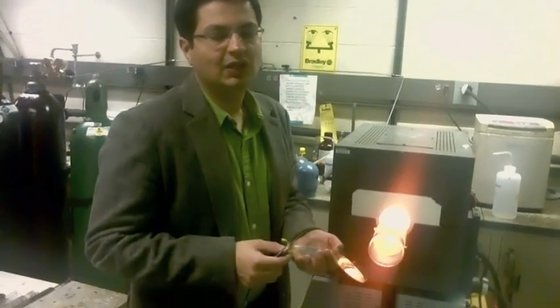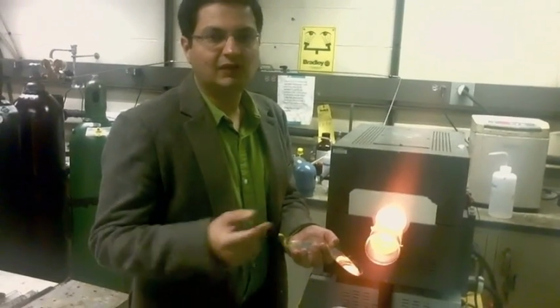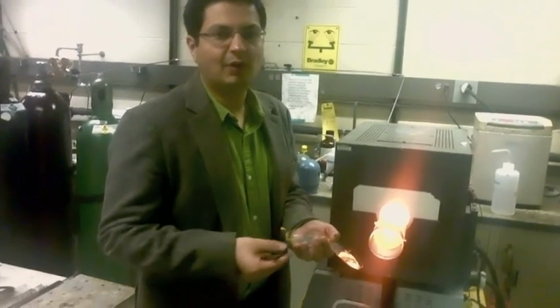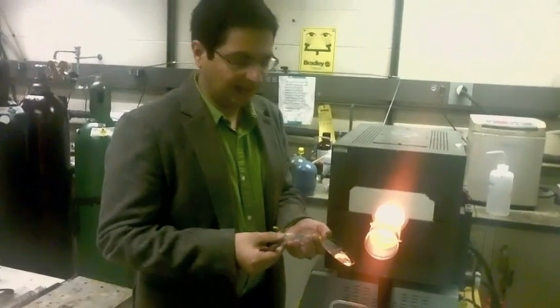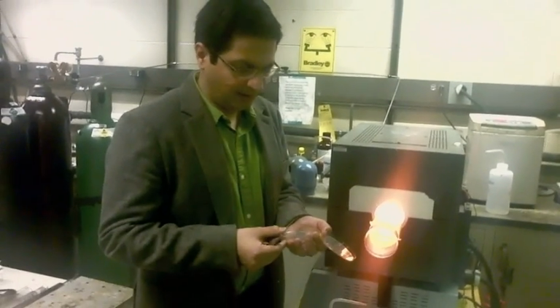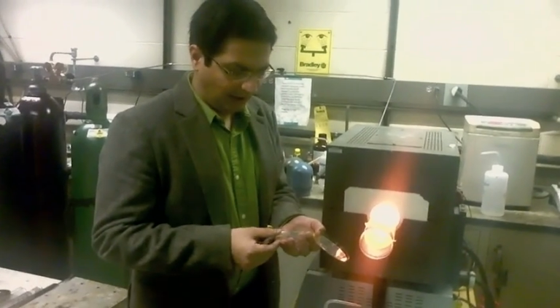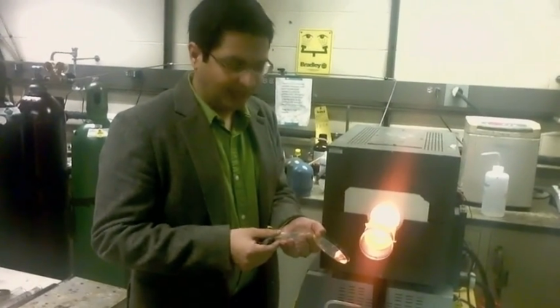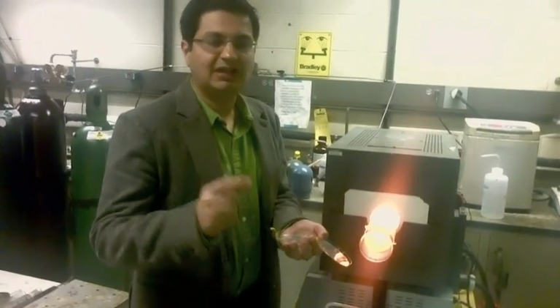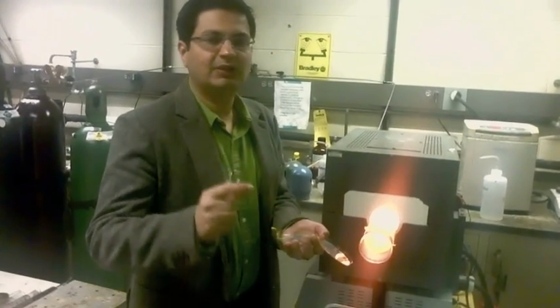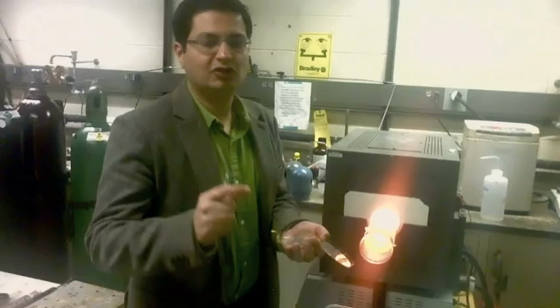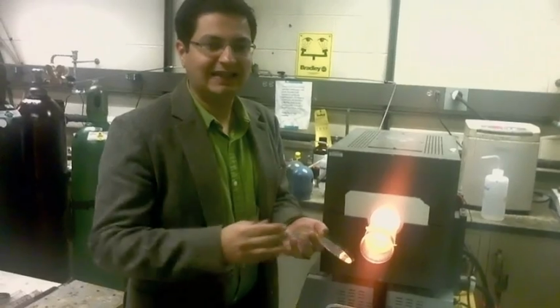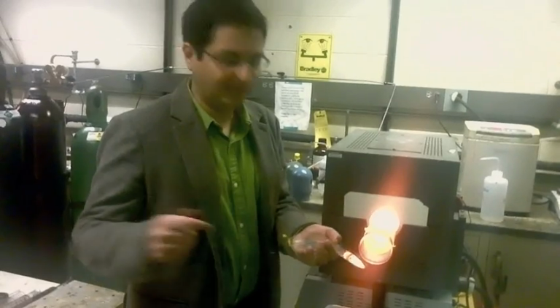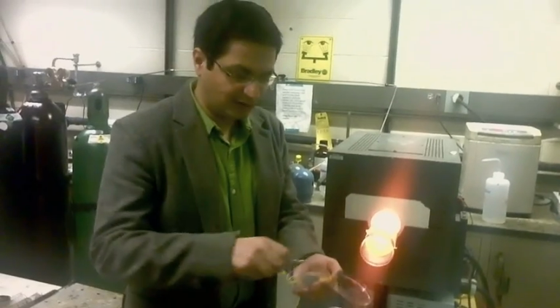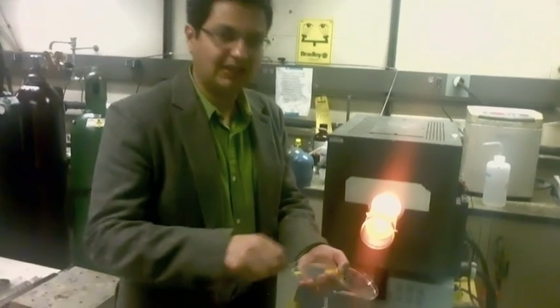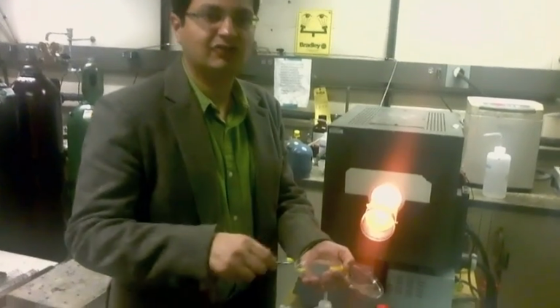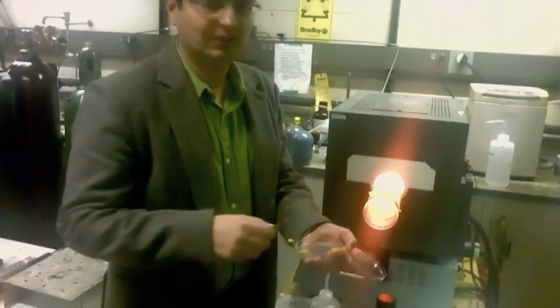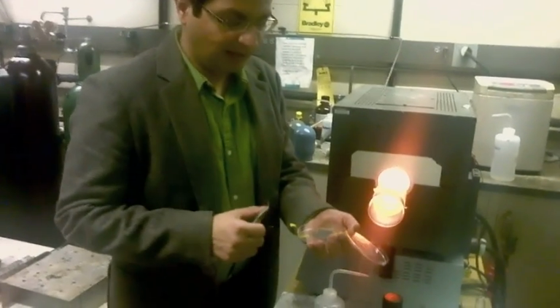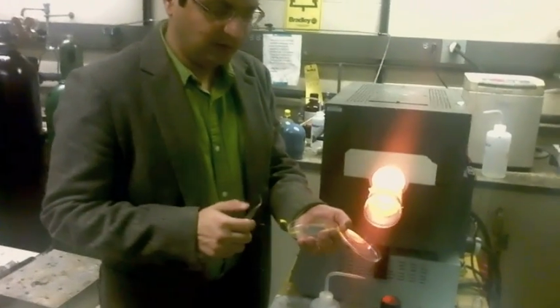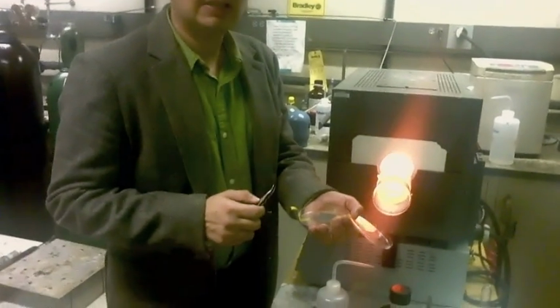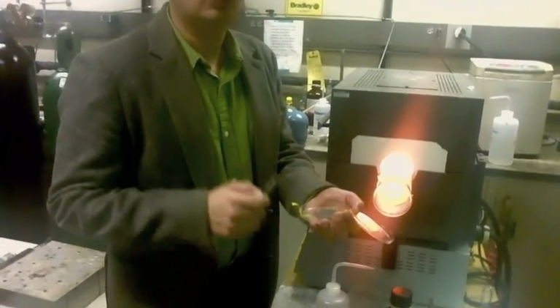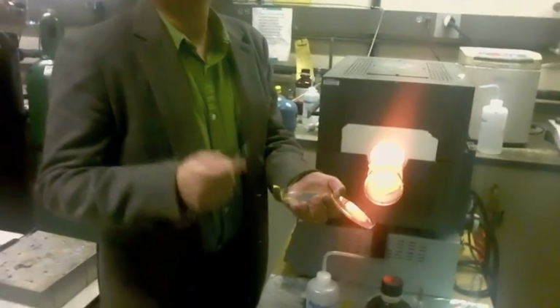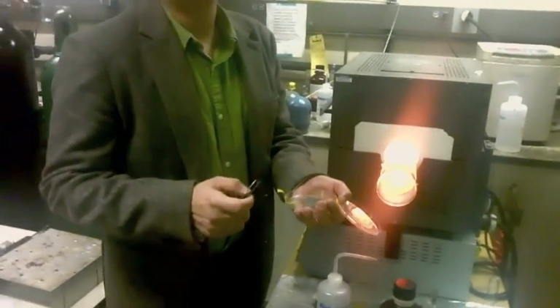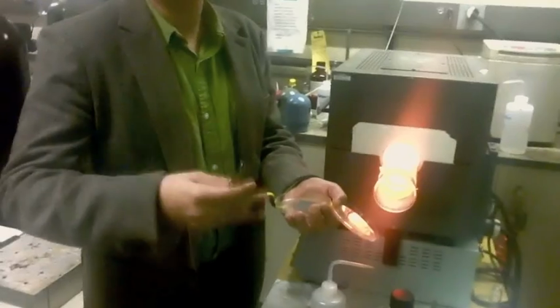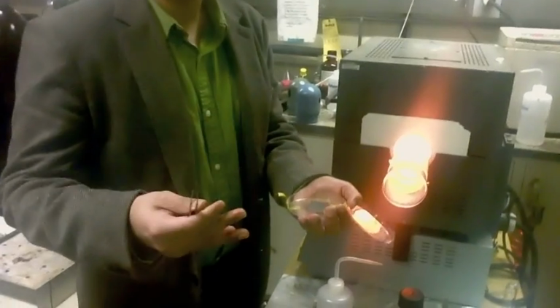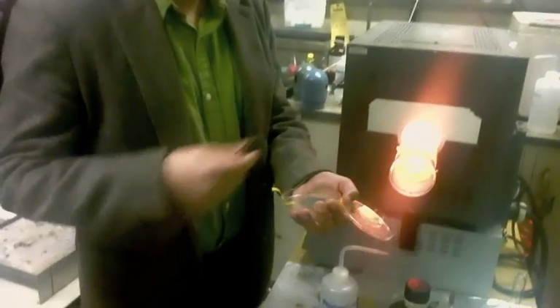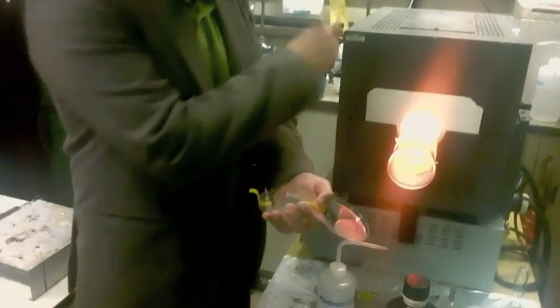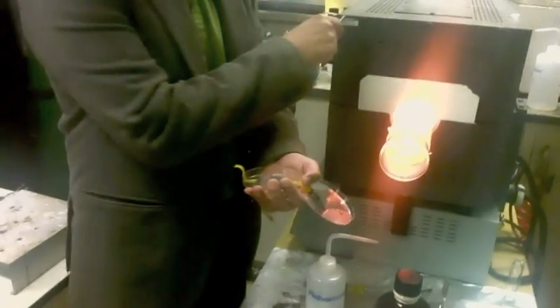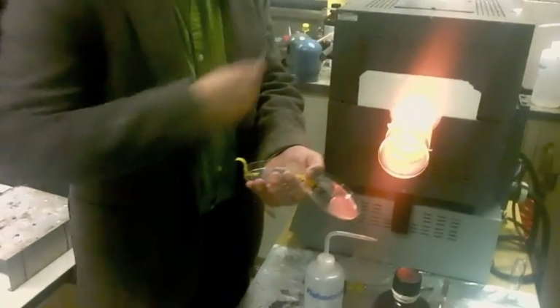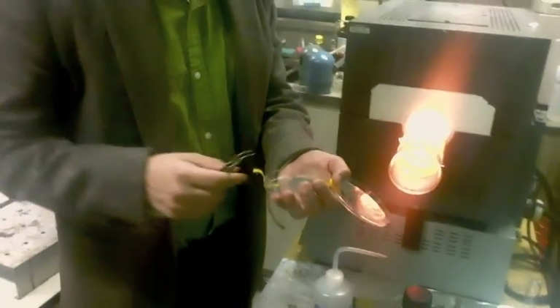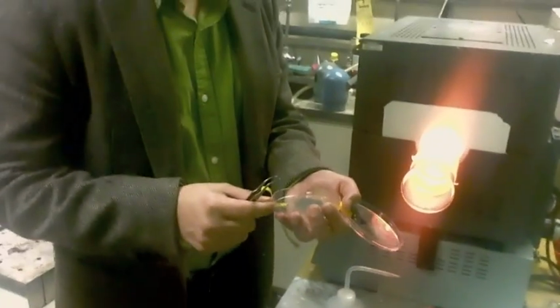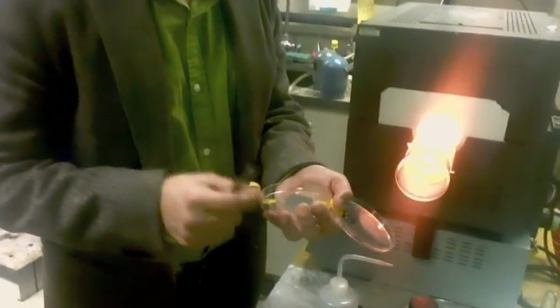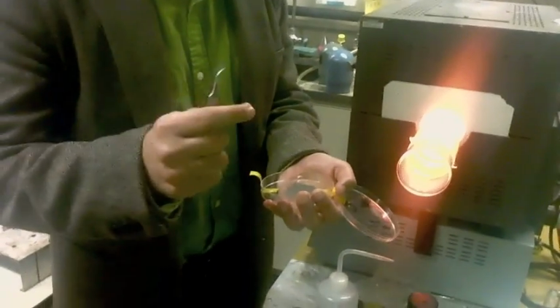We solved that problem in our lab by coming up with a way to scale these up into a macroscopic structure. The way we do that is we grow graphene on a nickel foam, and we do that in this furnace, and then we take away the nickel foam.